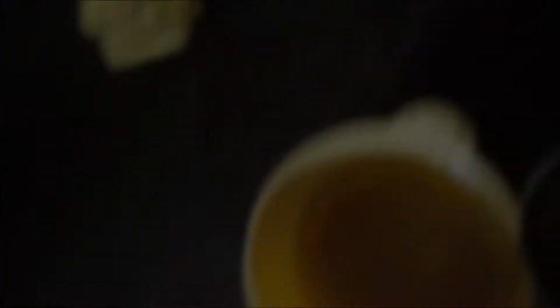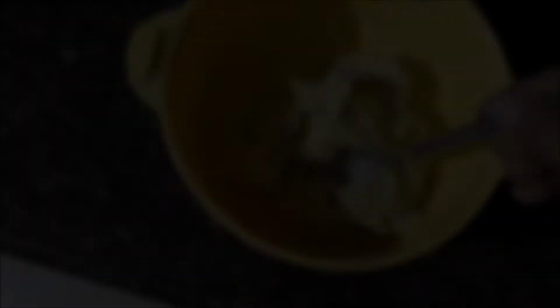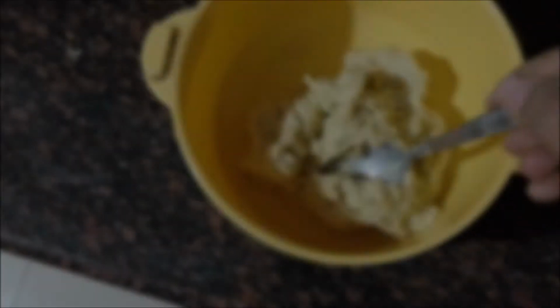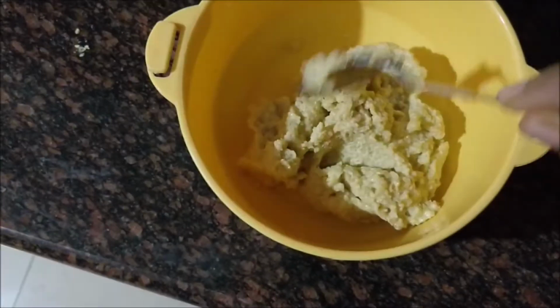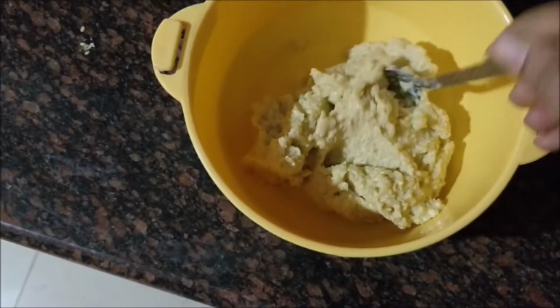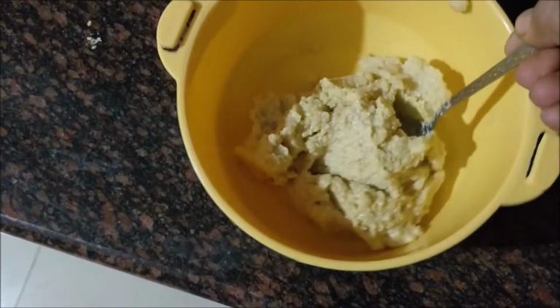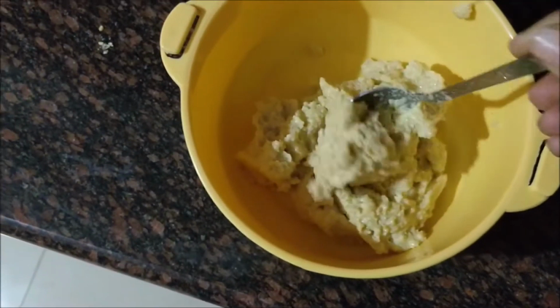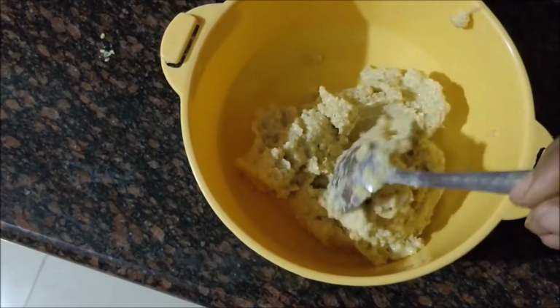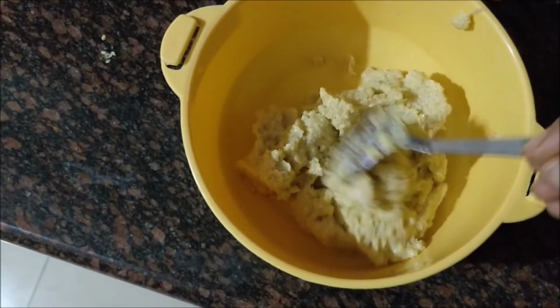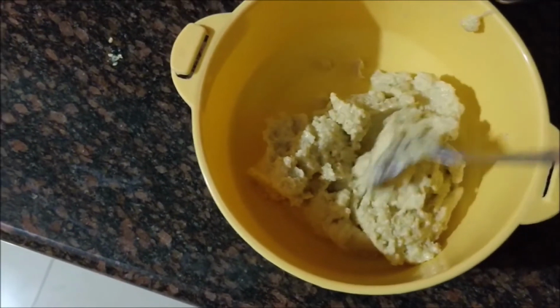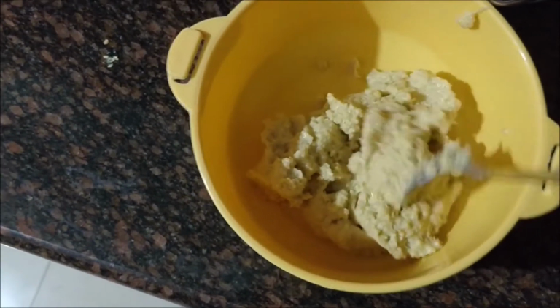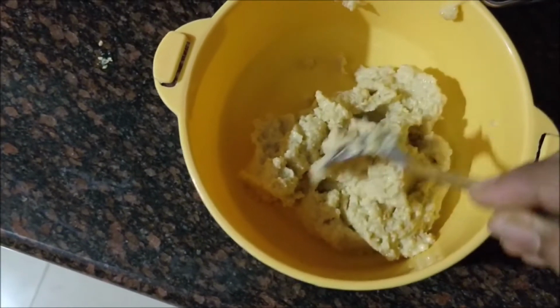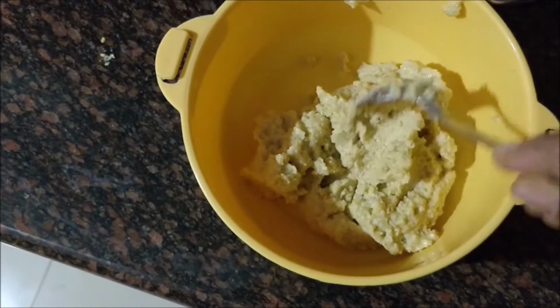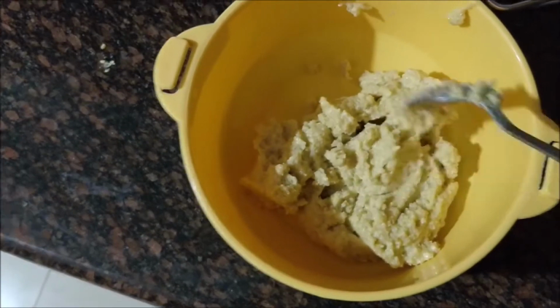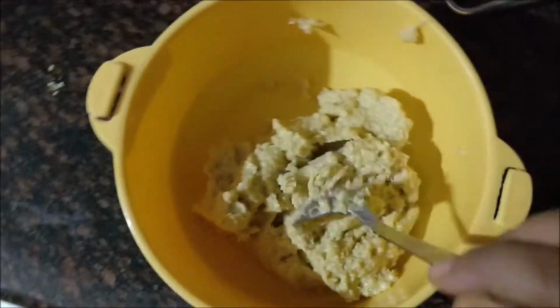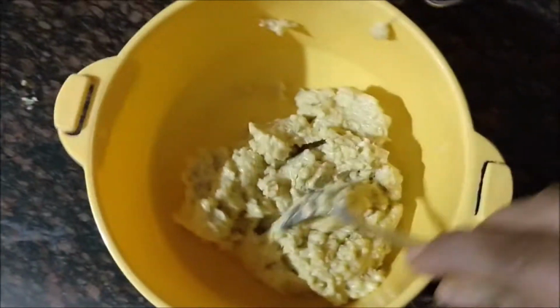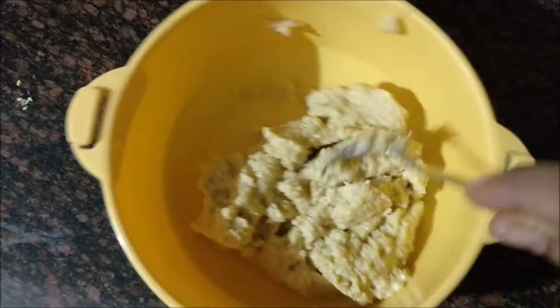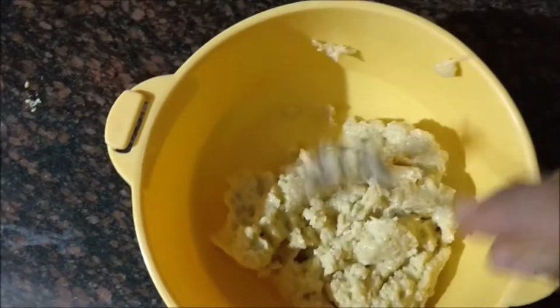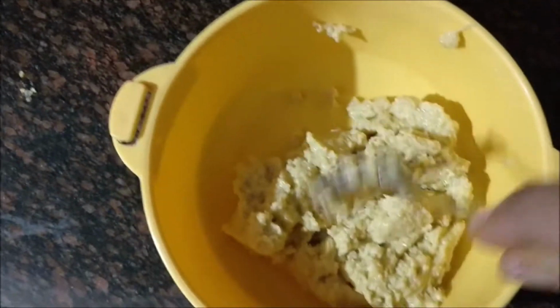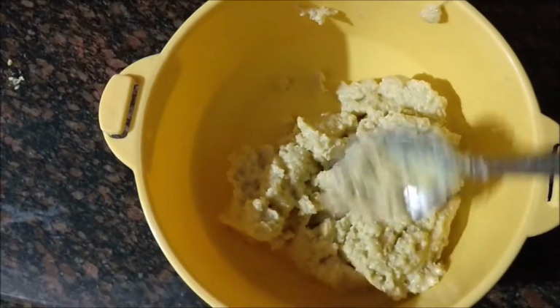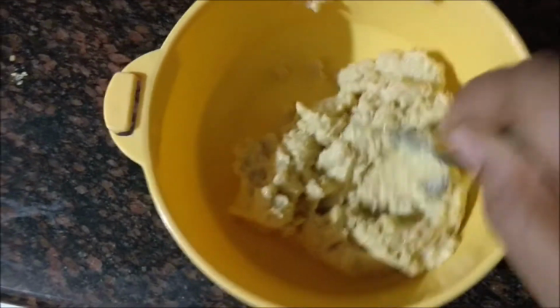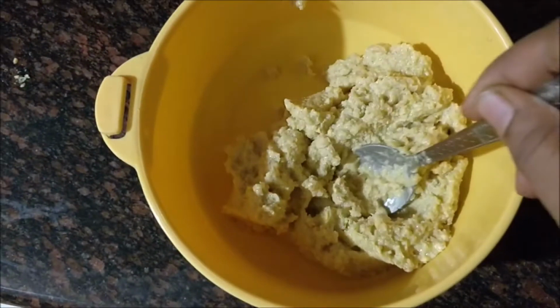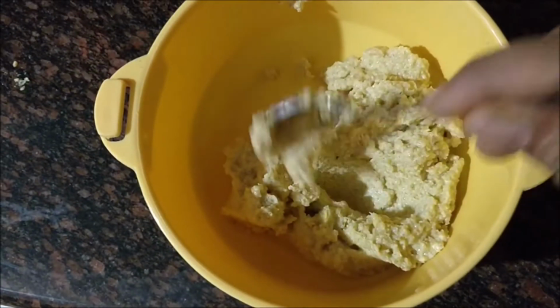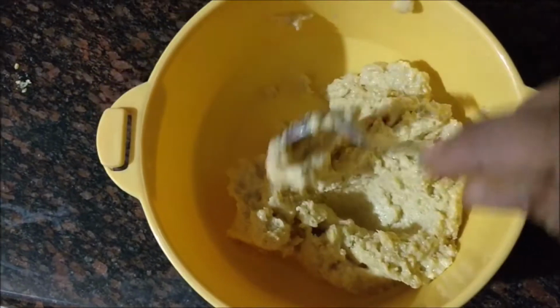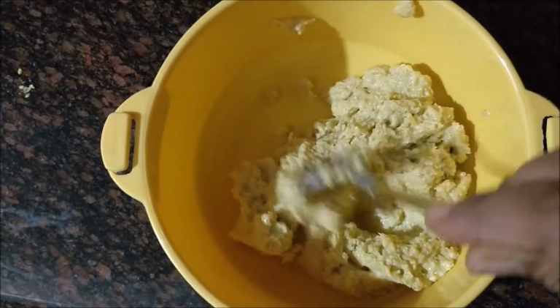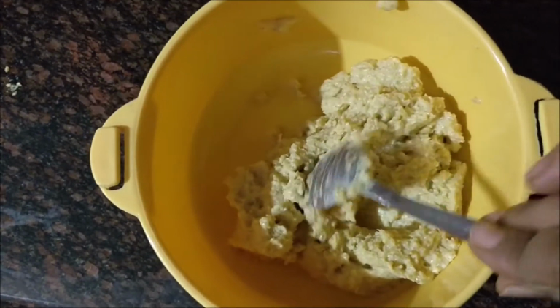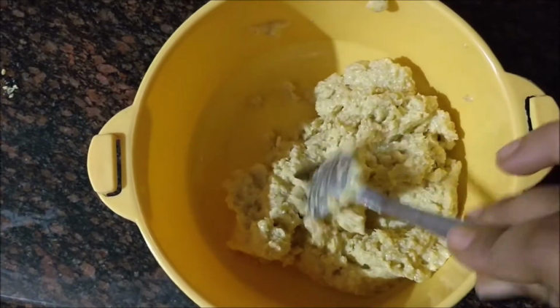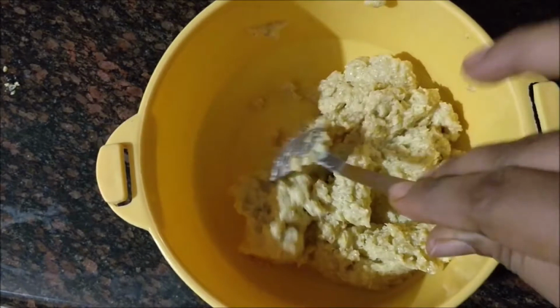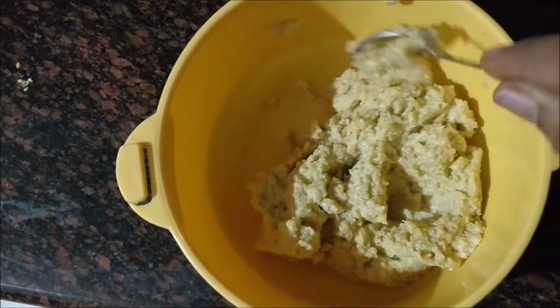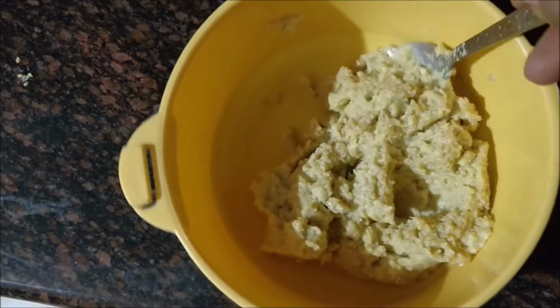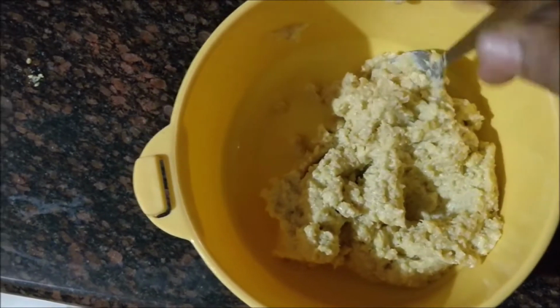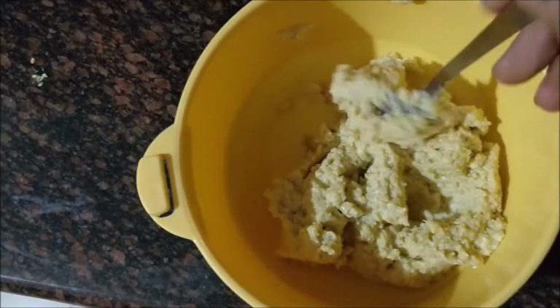Once the paste is ready, apply it all over your hair and scalp and leave it for an hour or two. Wash your hair with lukewarm water.